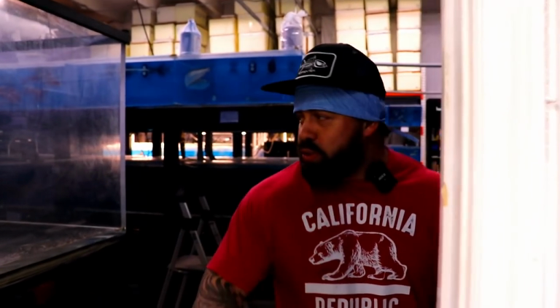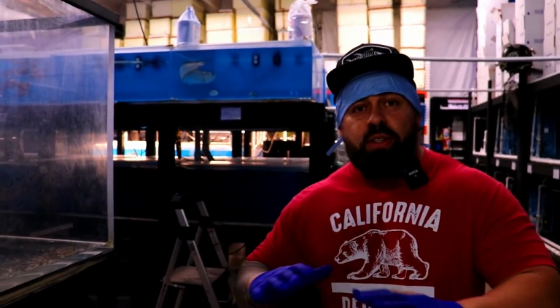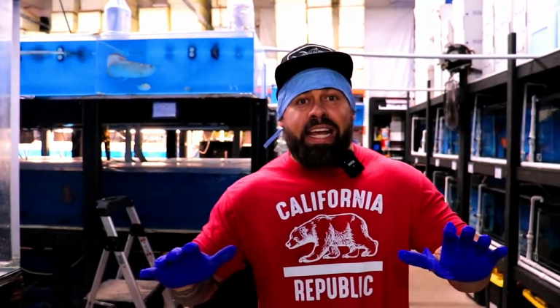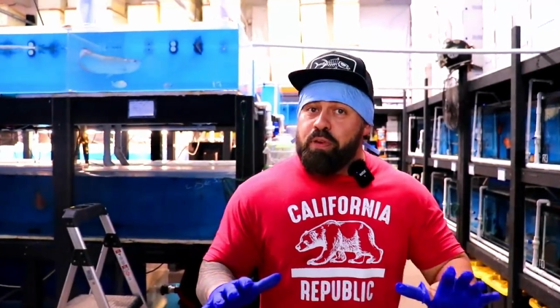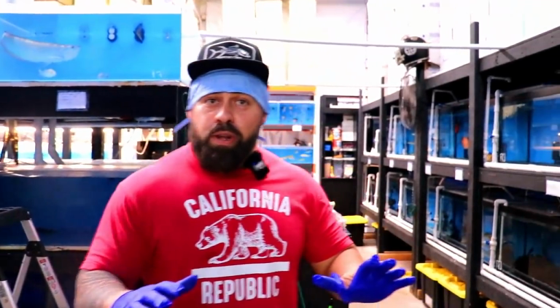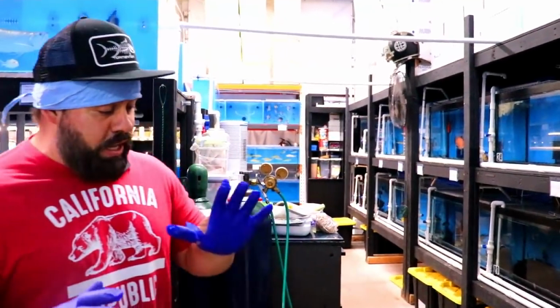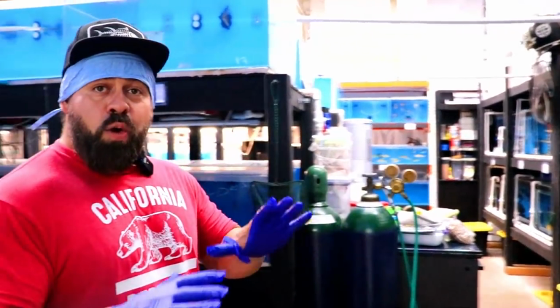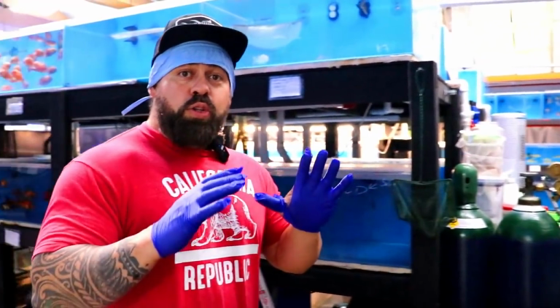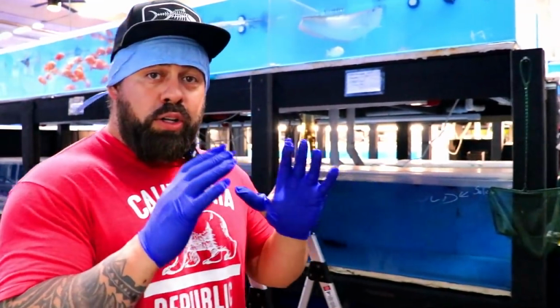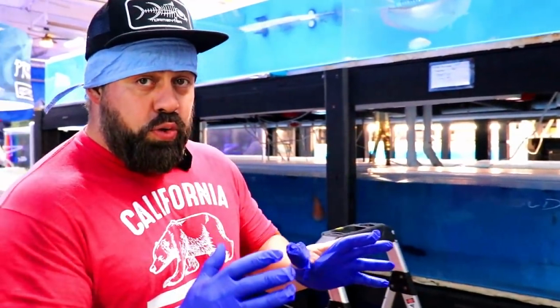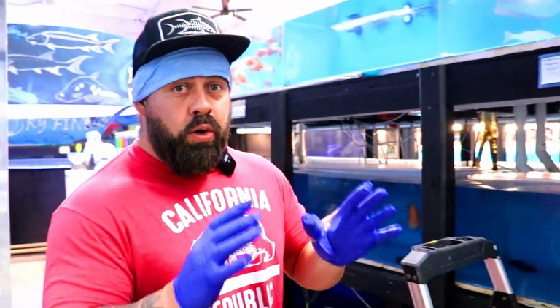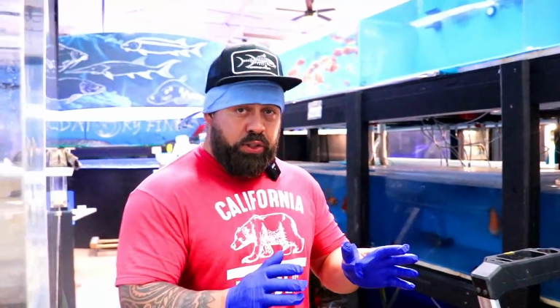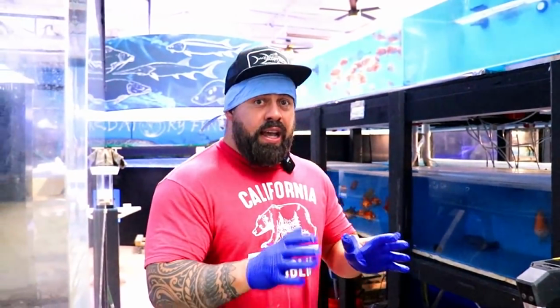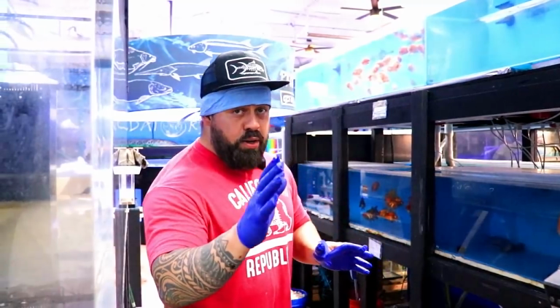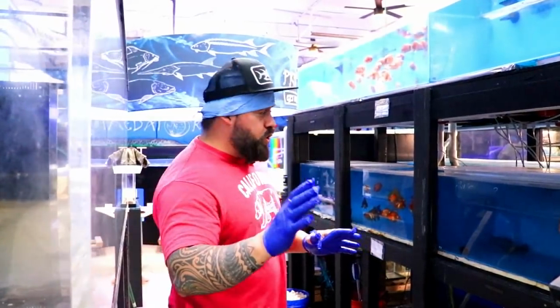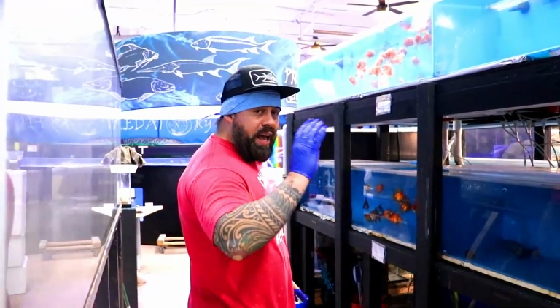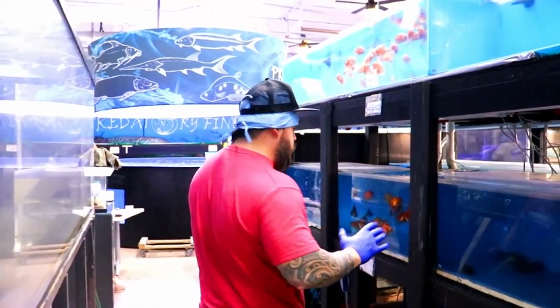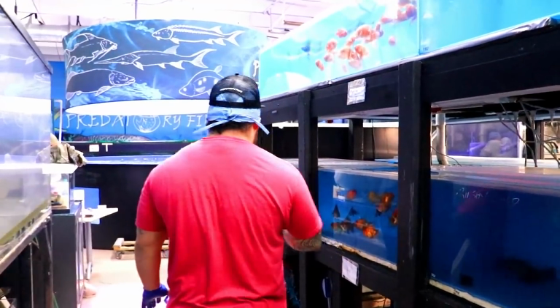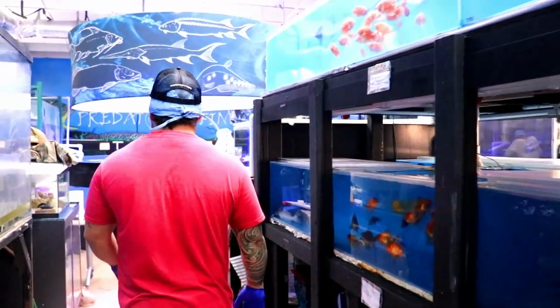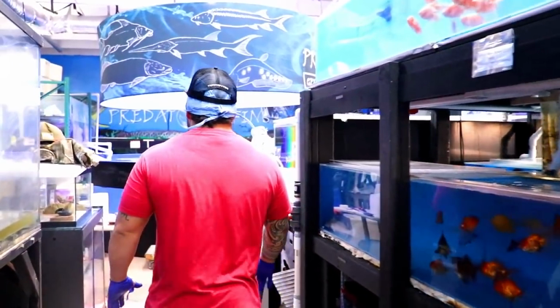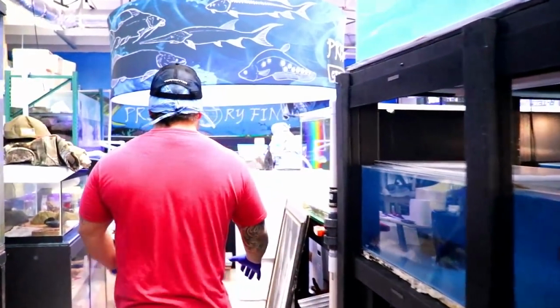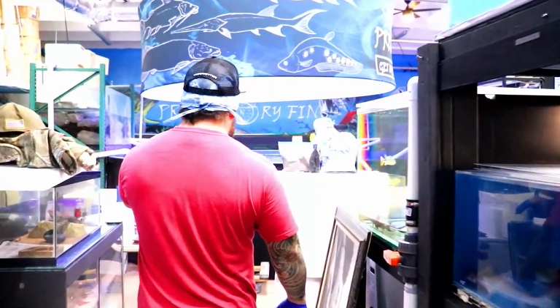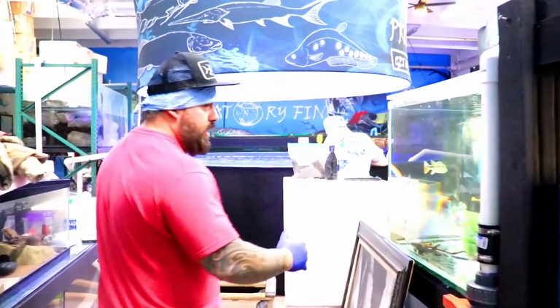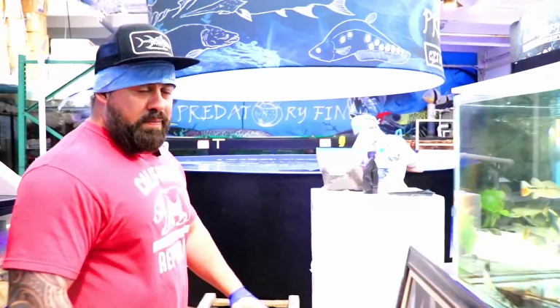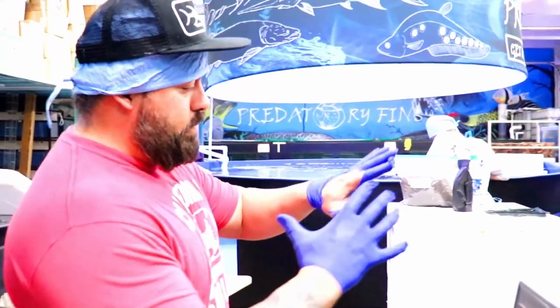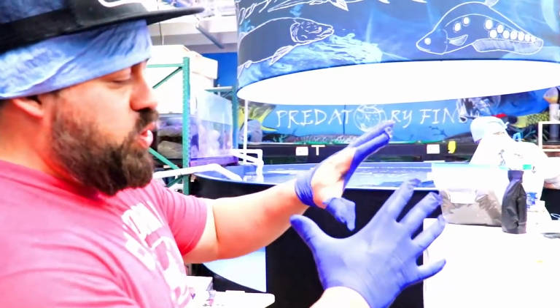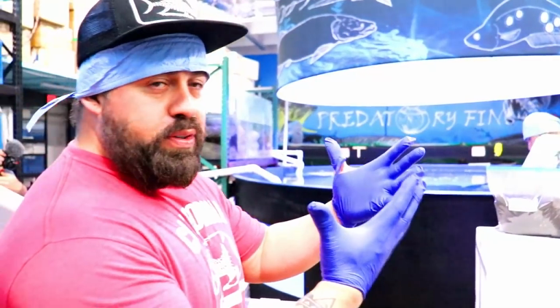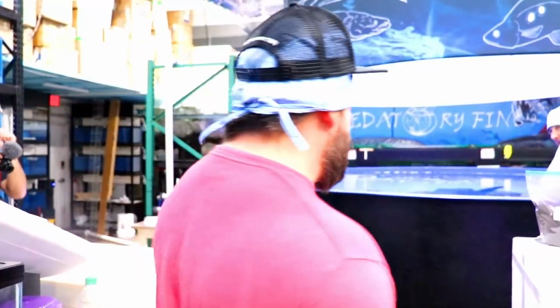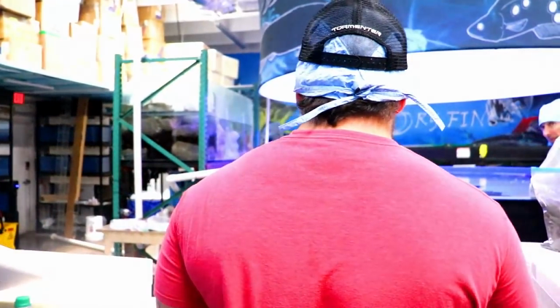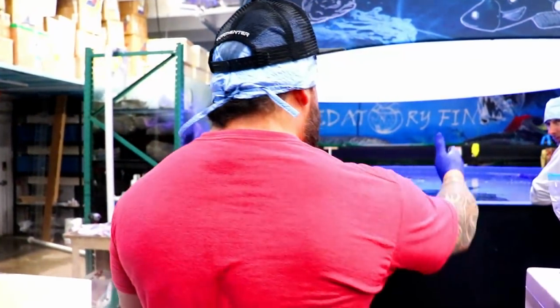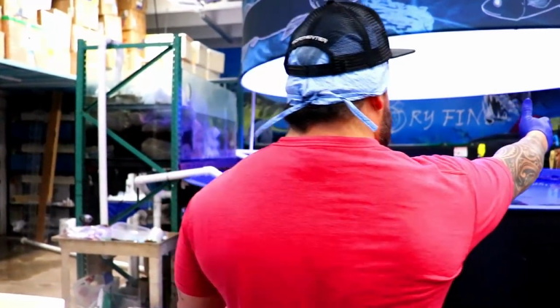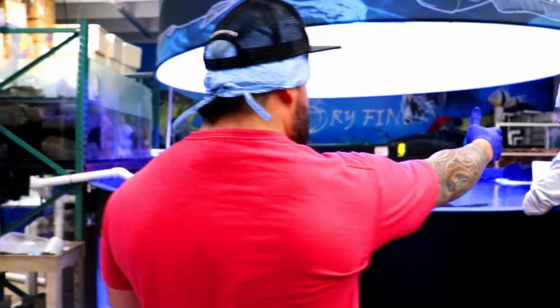Guys, today is a different video. Today we're going to do a surgery on a fish. I'll tell you what fish it is, but I have to show you the crew first. It's about 10 o'clock at night. My hands are too big for these gloves. We have Dr. Linguini here.